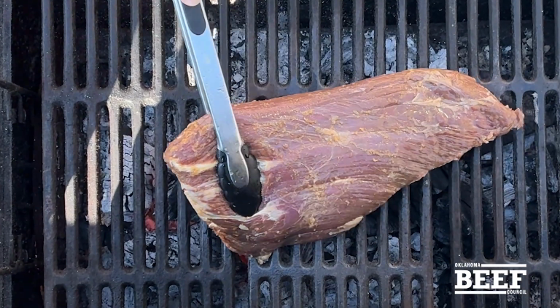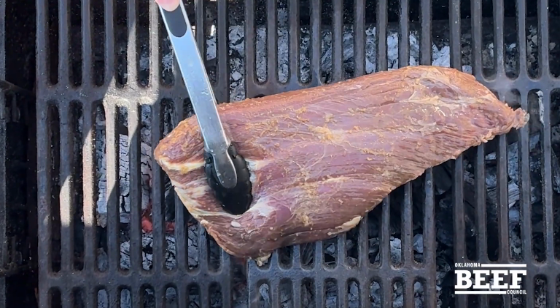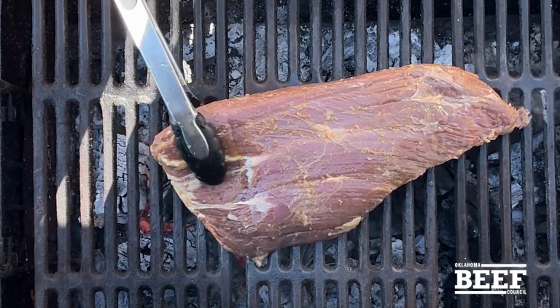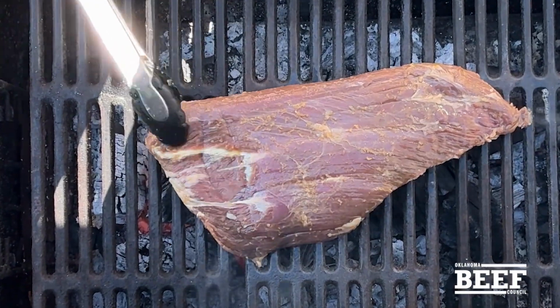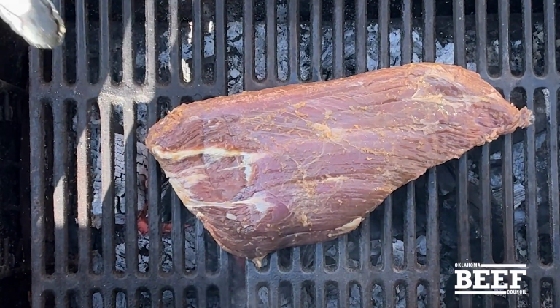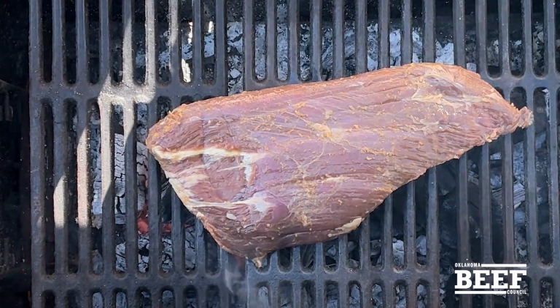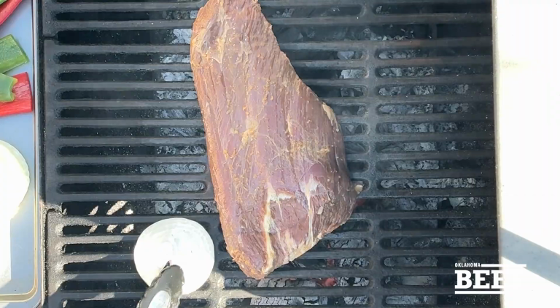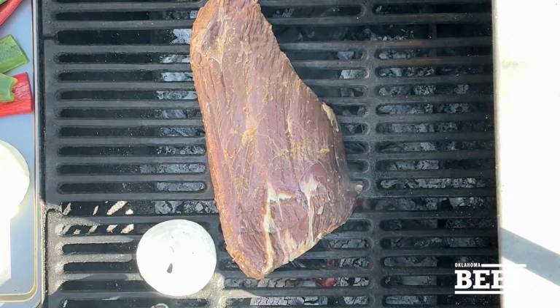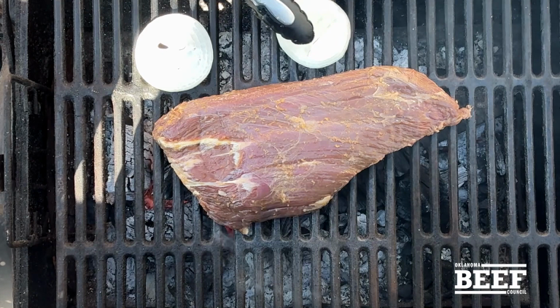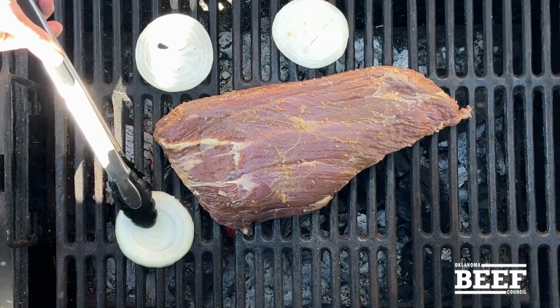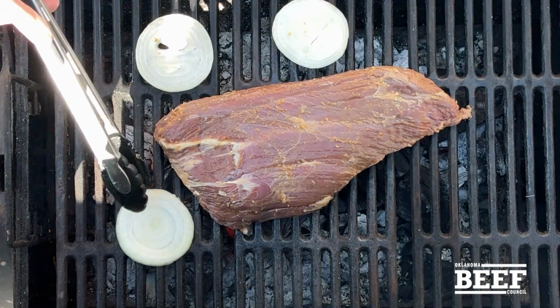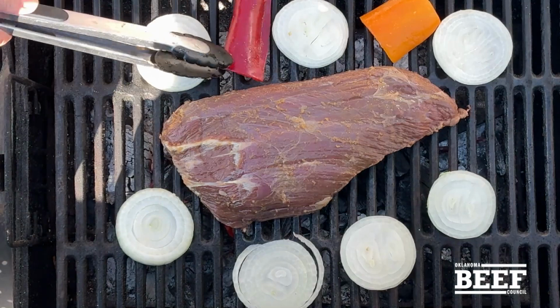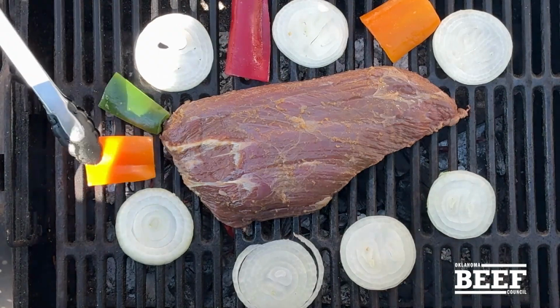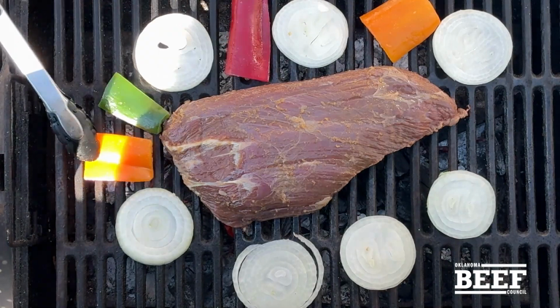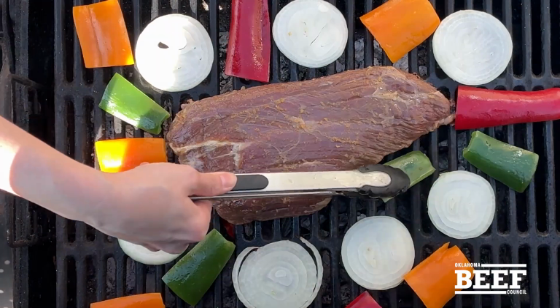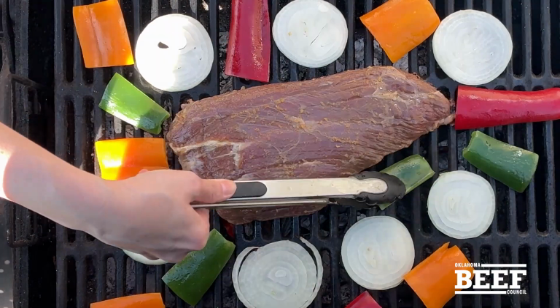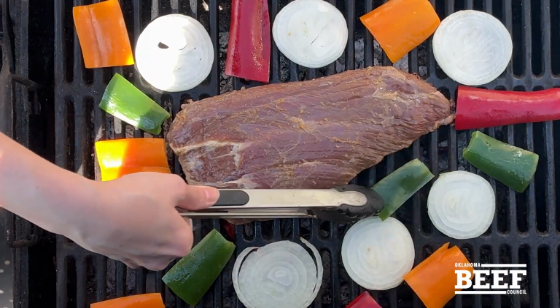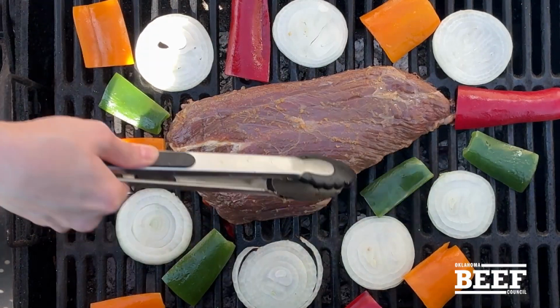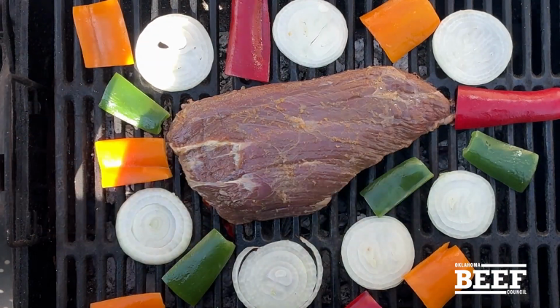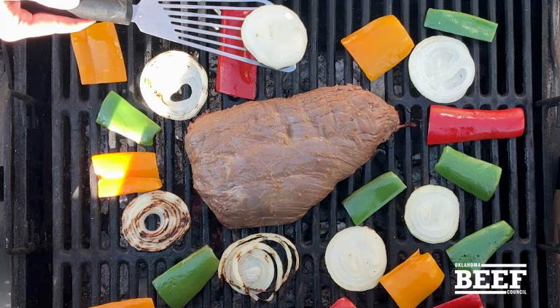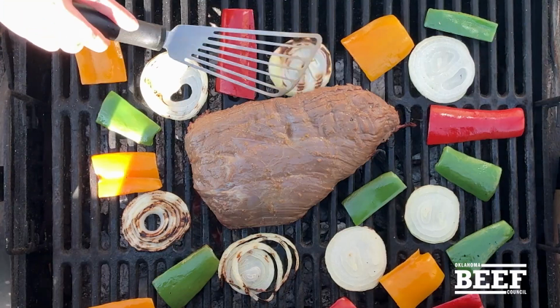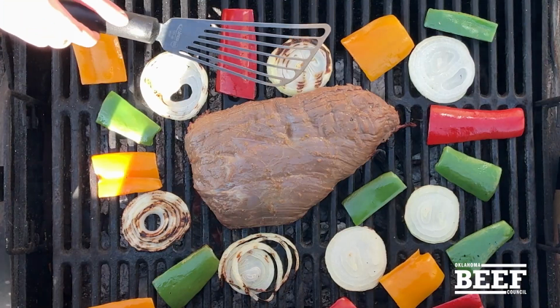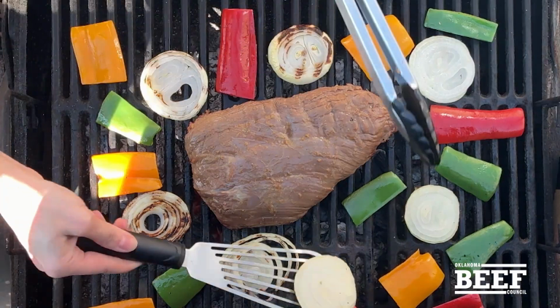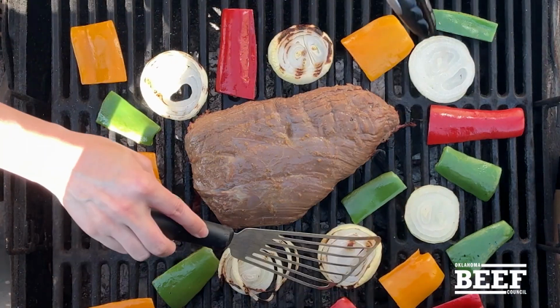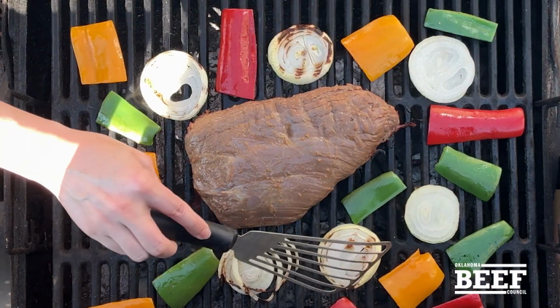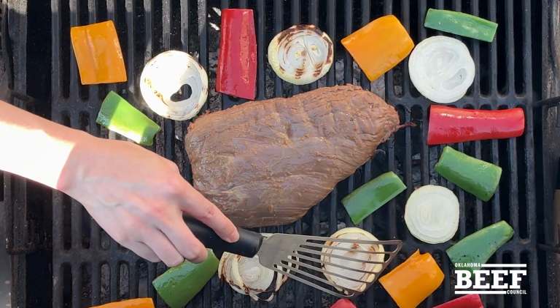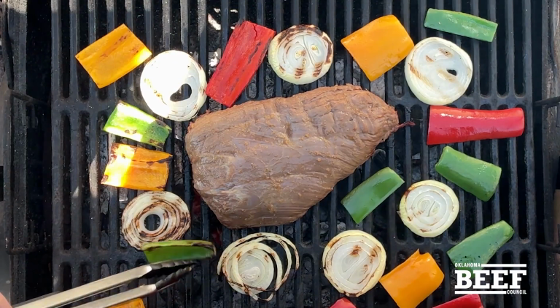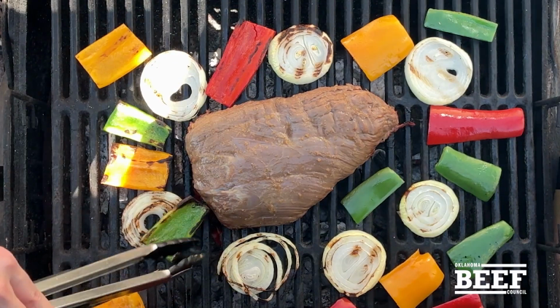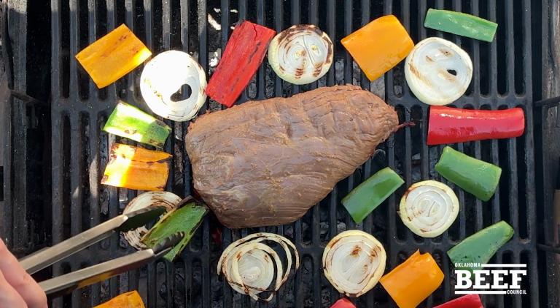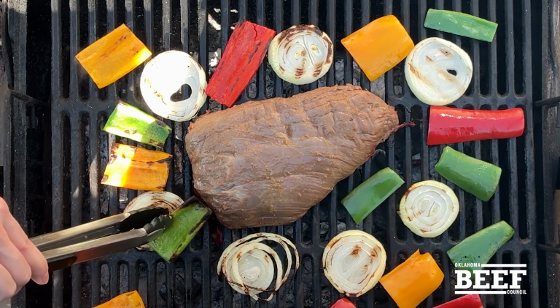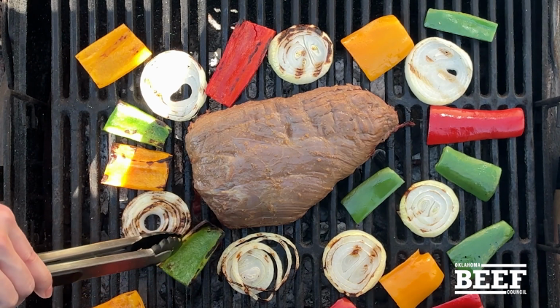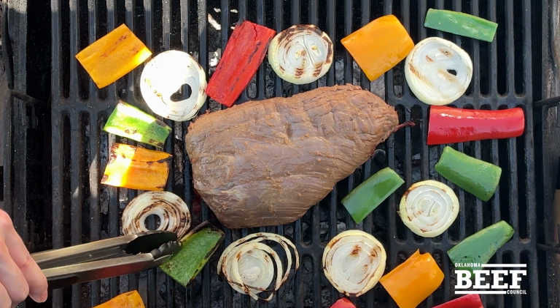Put the steak in the middle and surround it with all those colorful vegetables. It will cook over the hot coals for 11 to 16 minutes, depending on your preferred doneness, flipping everything once.